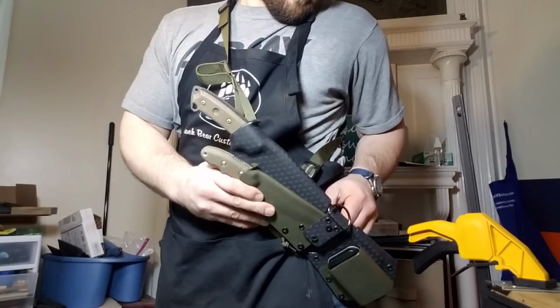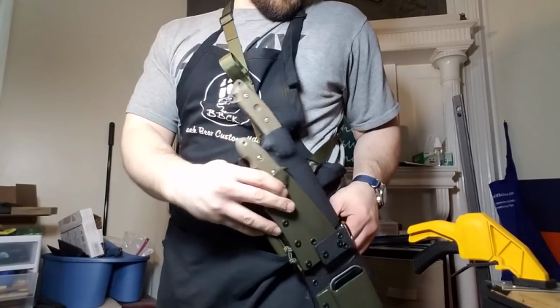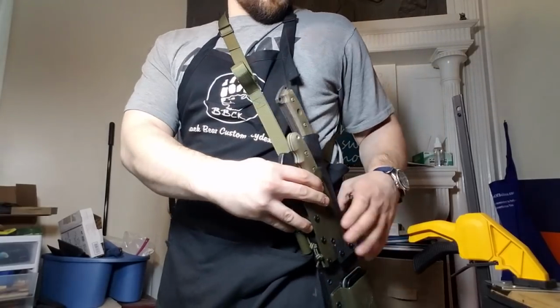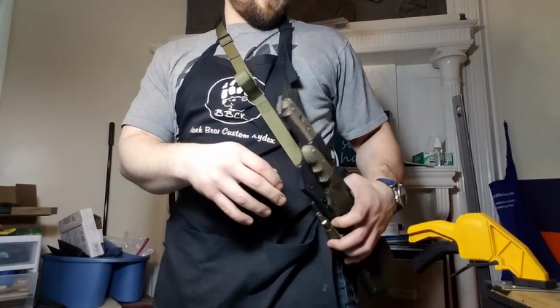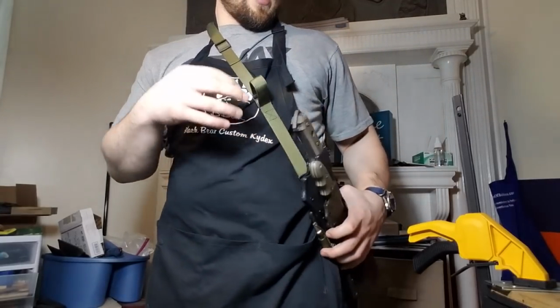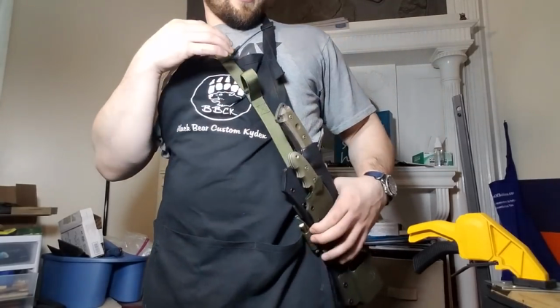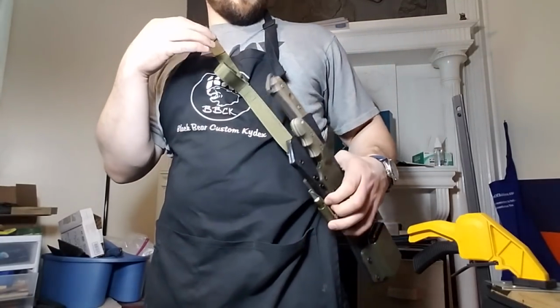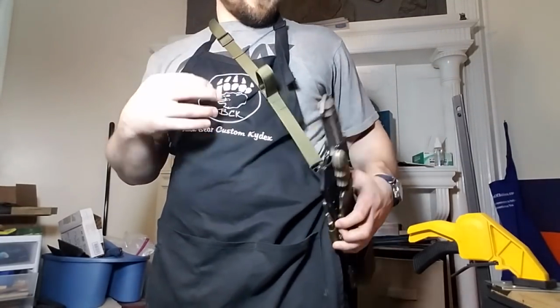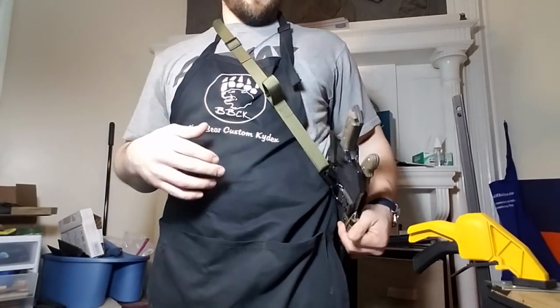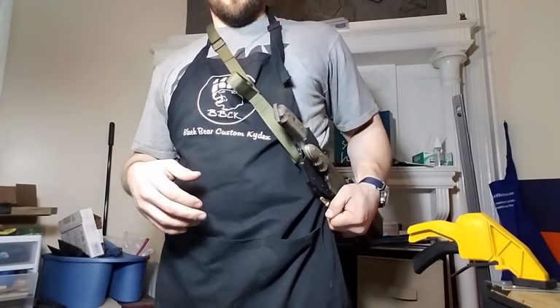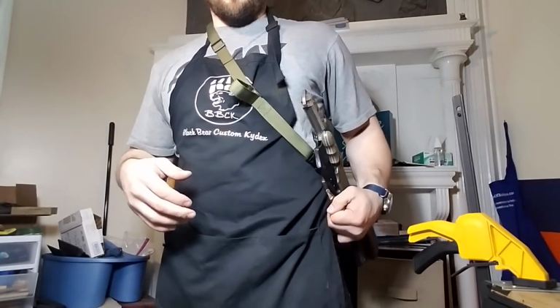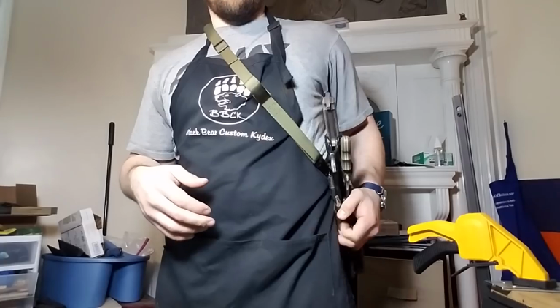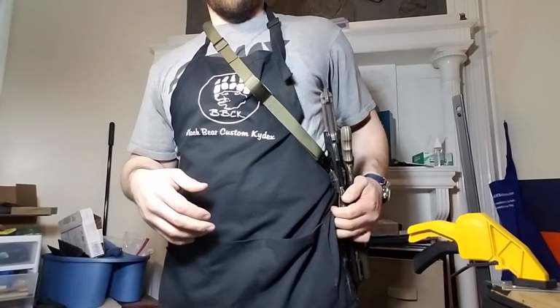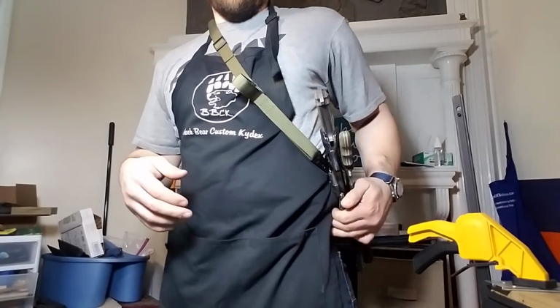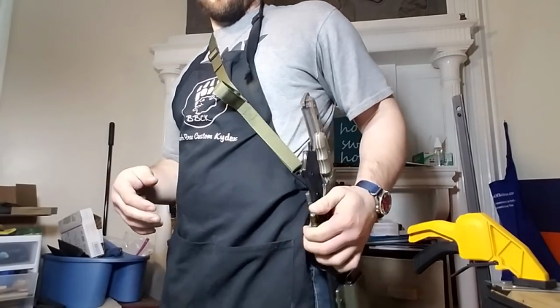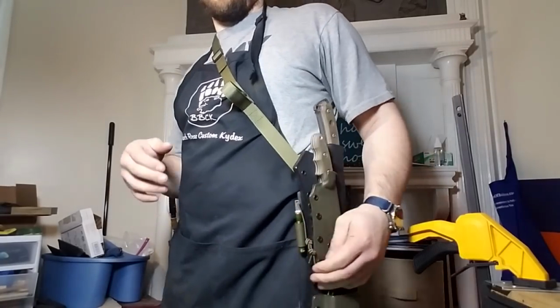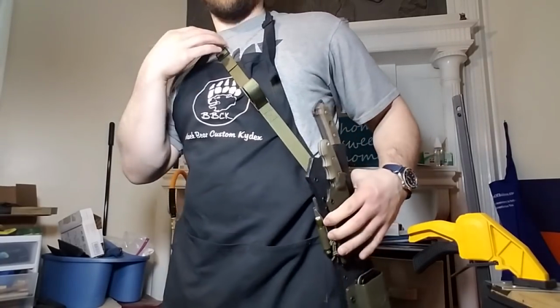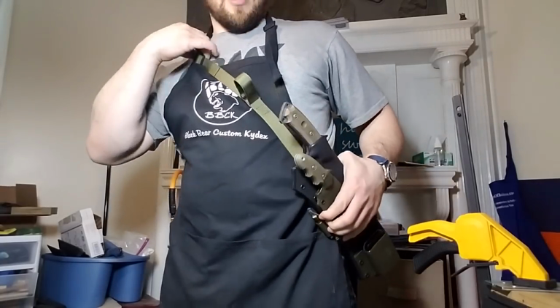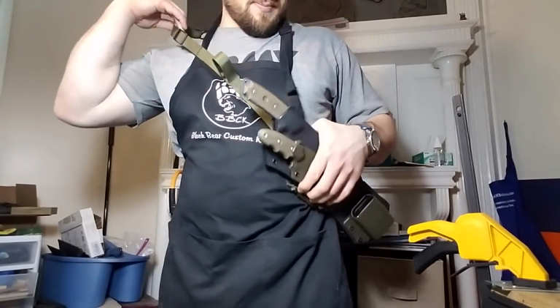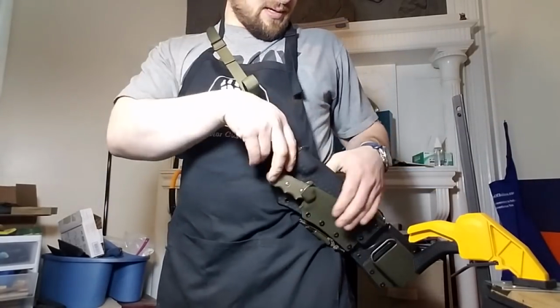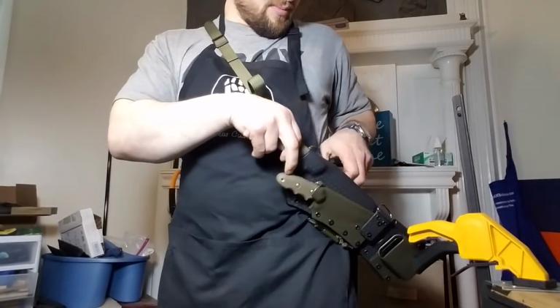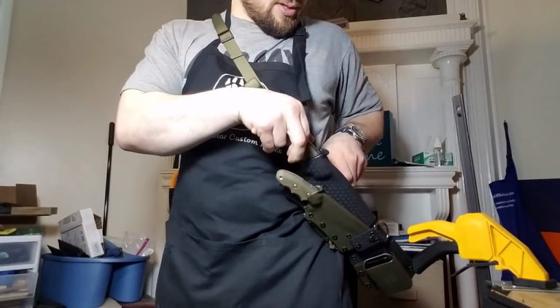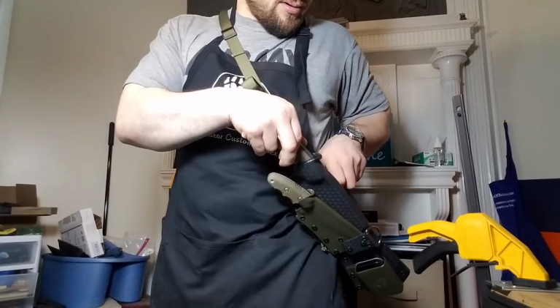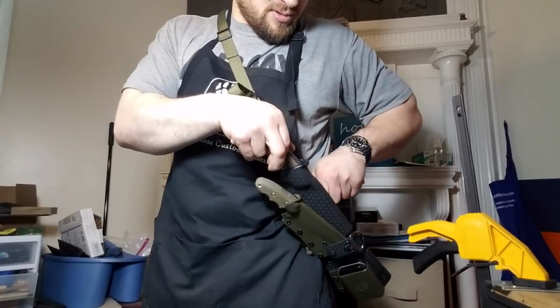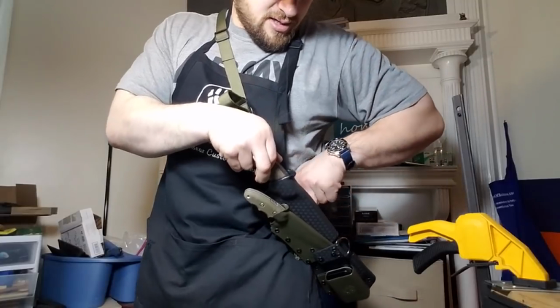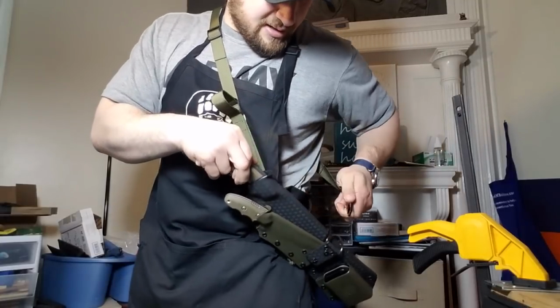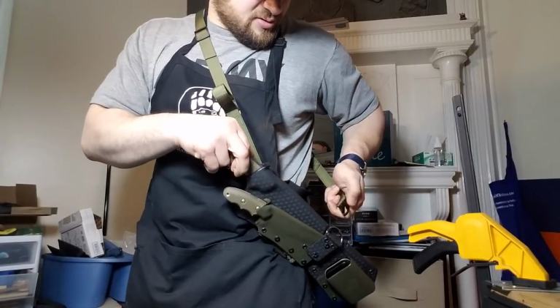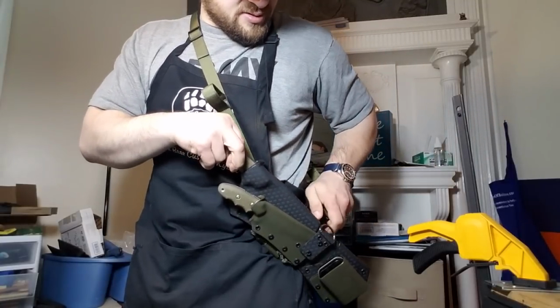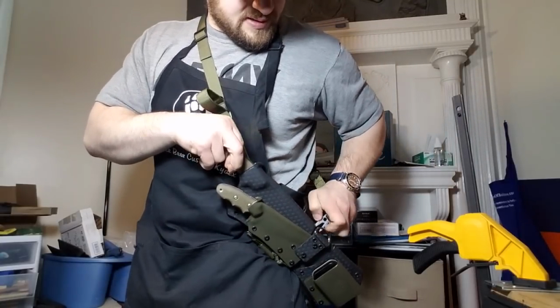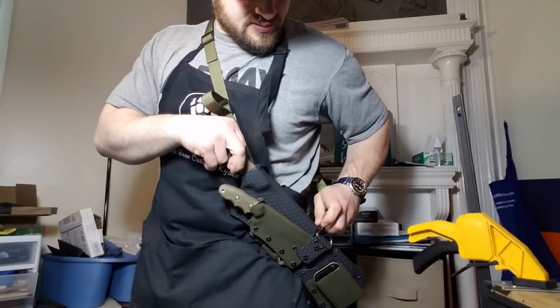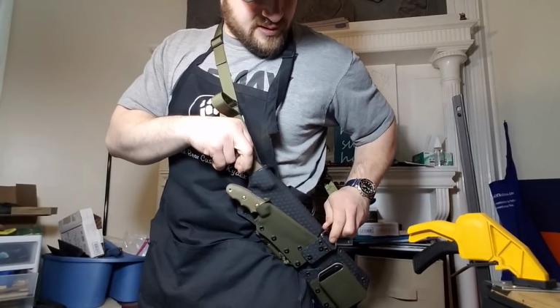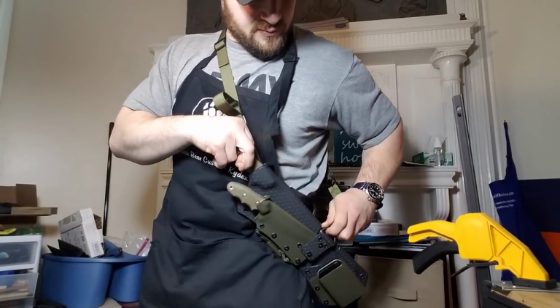Clip into that d-ring and now this is going to stay wherever I put that loop on my belt. Let me switch back to the two attach points — it's a little more comfortable for me.